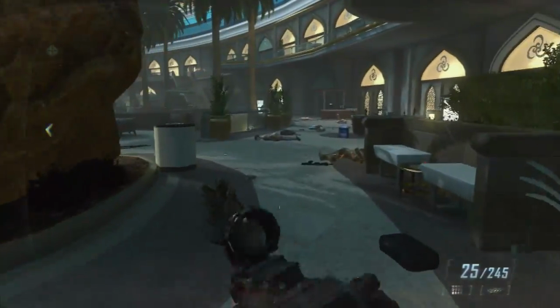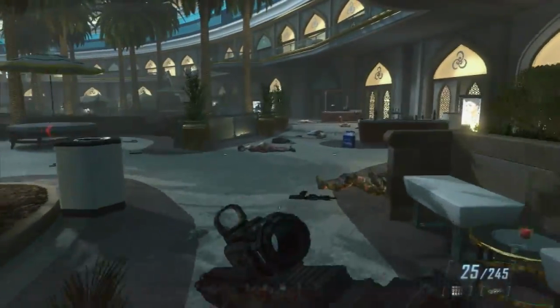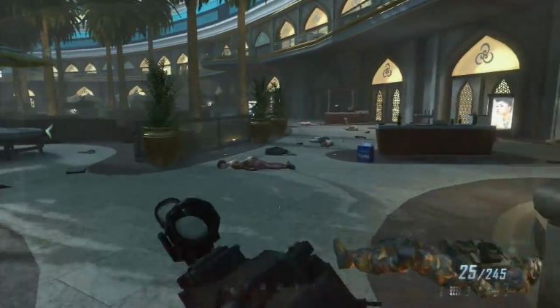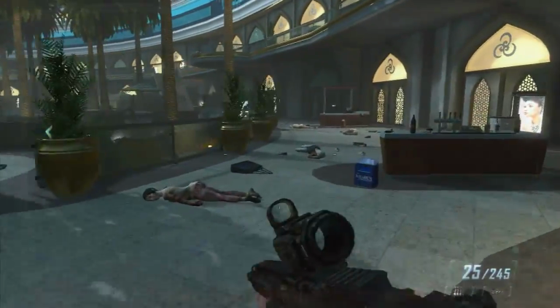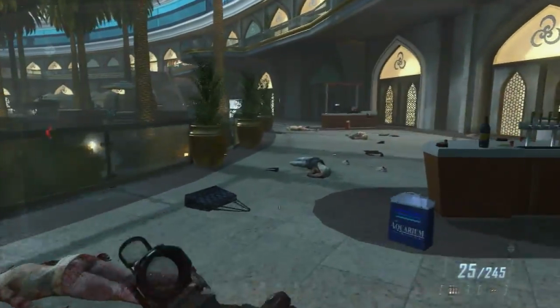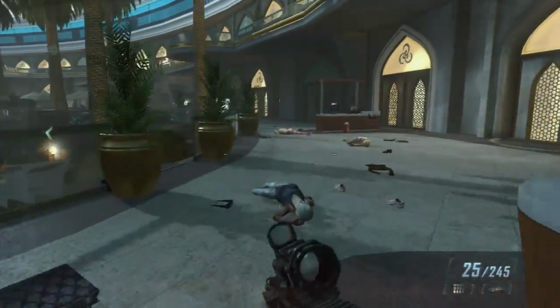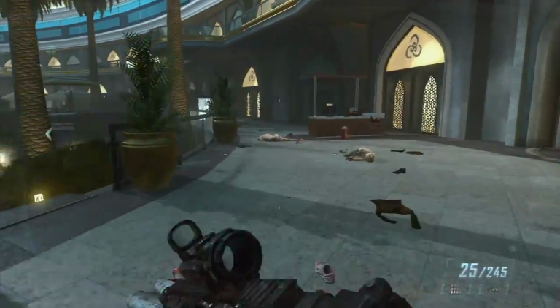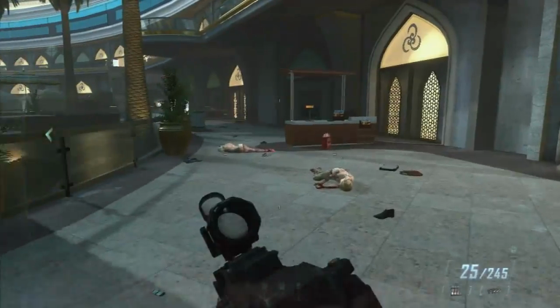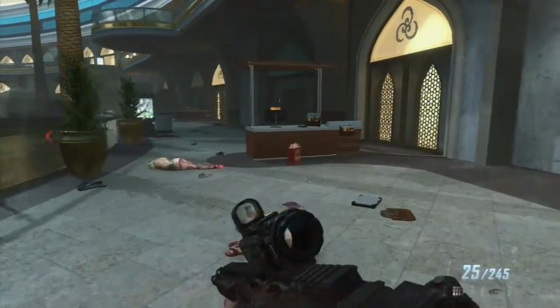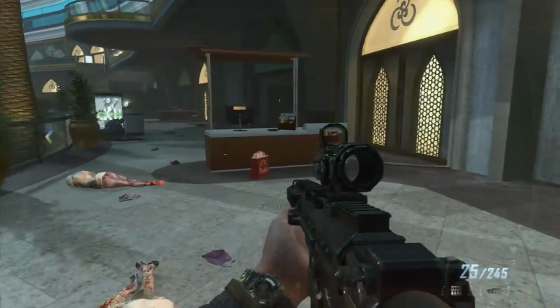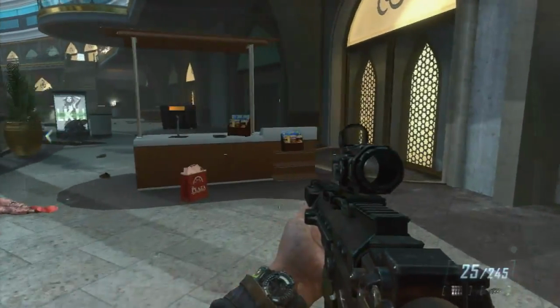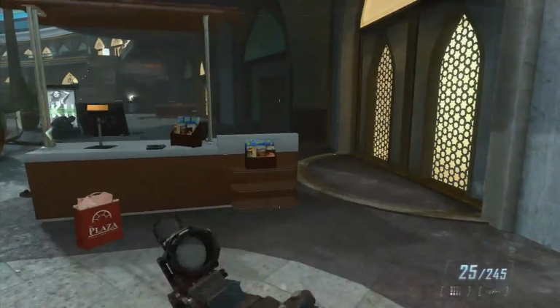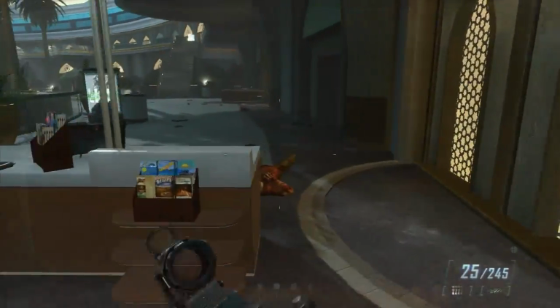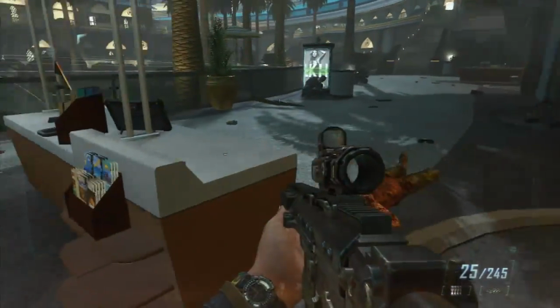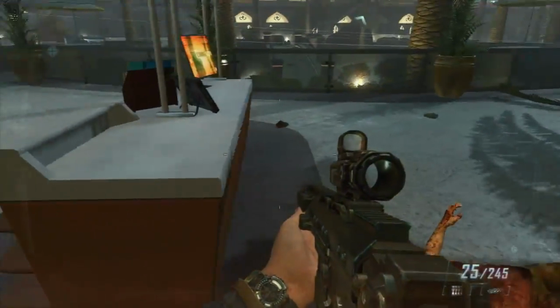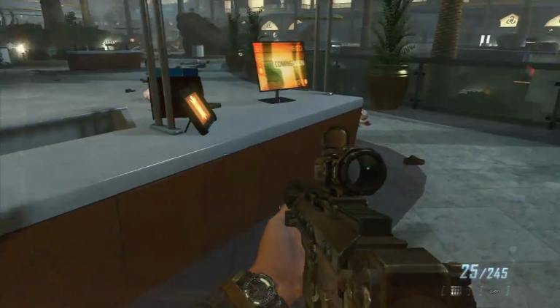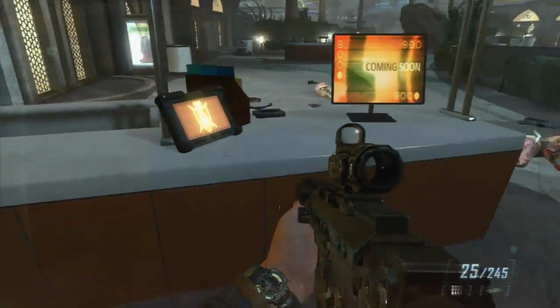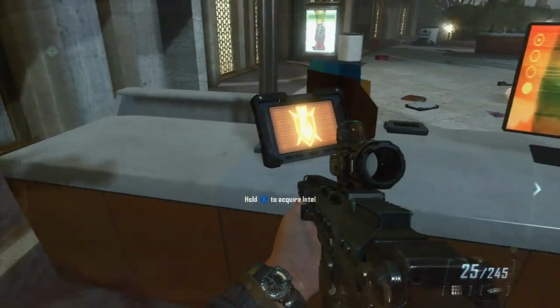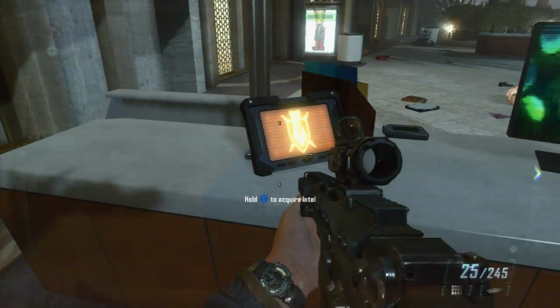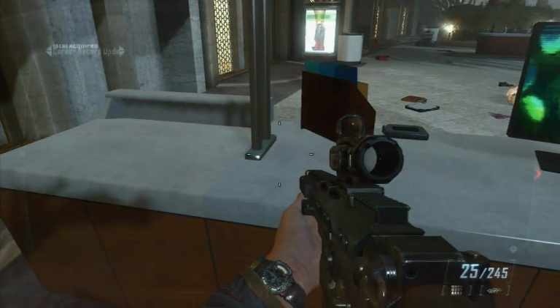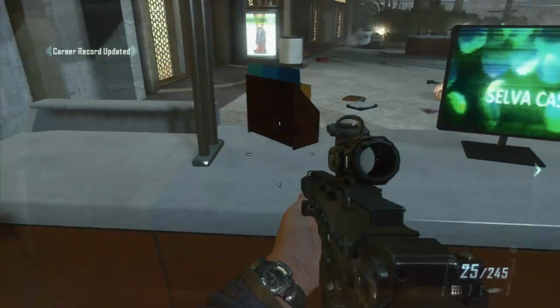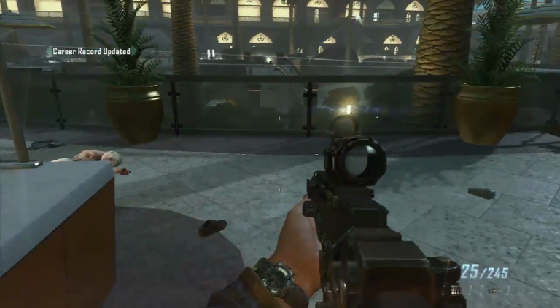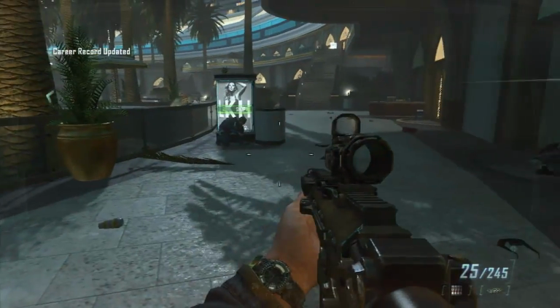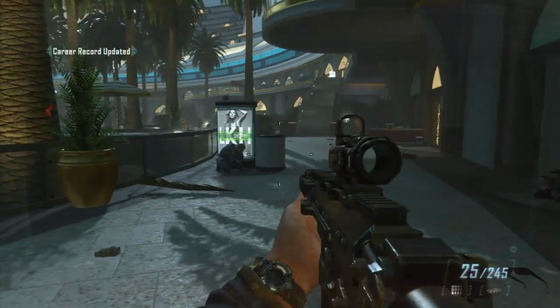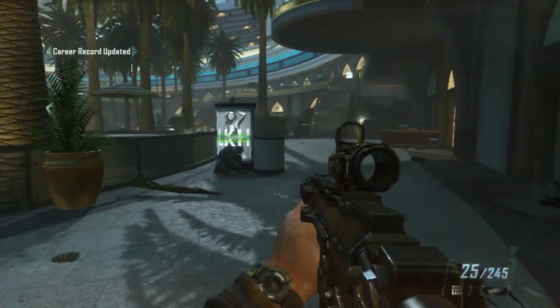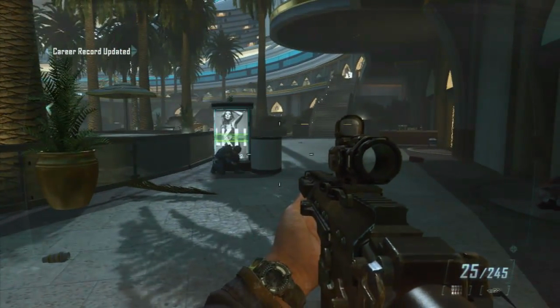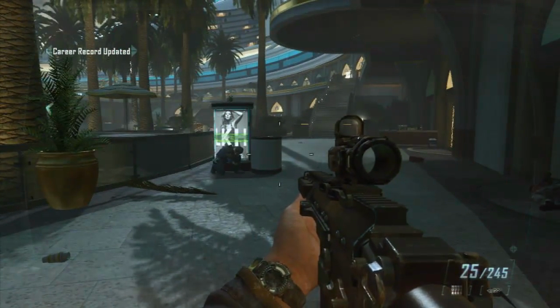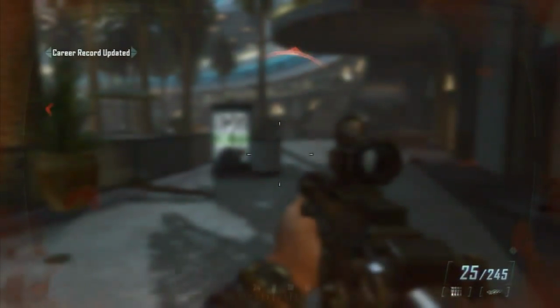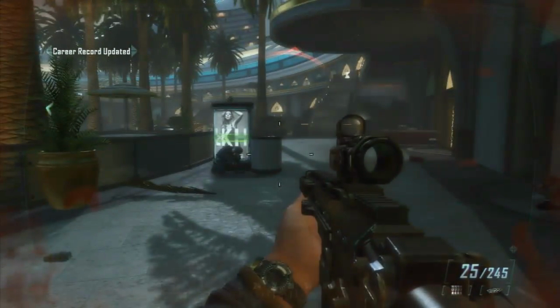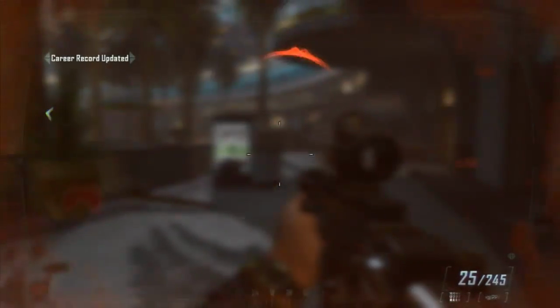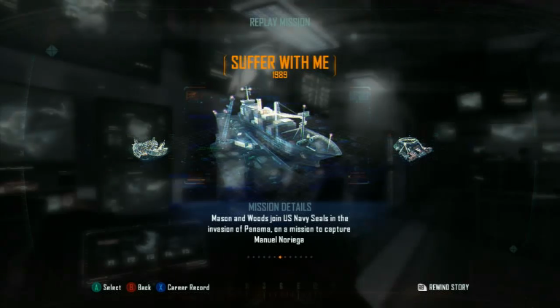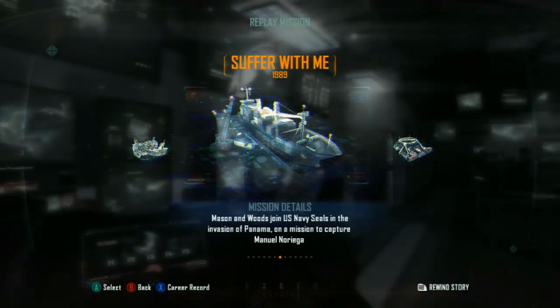Number three — you'll be at this crashed bar that's in the middle, and then just go to the far right to this little kiosk. The Intel is sitting on the kiosk.